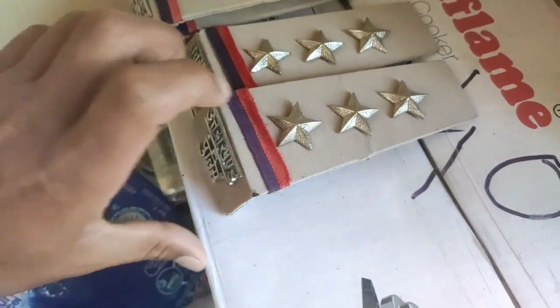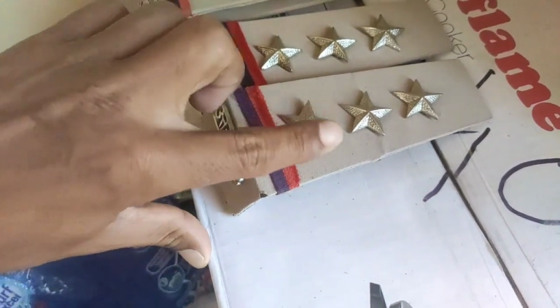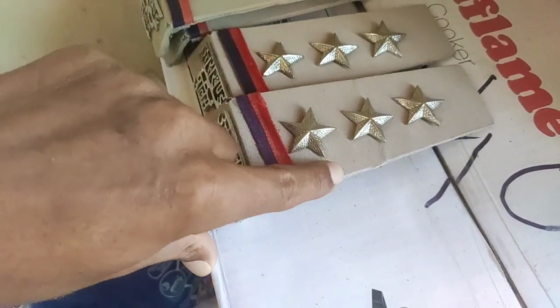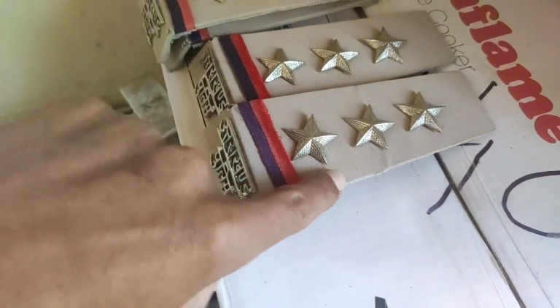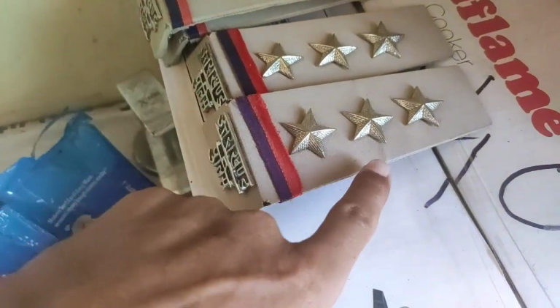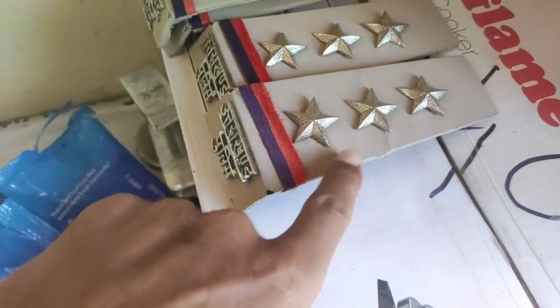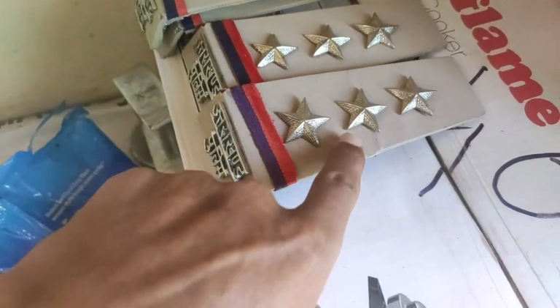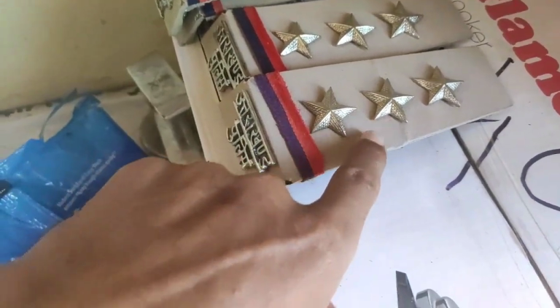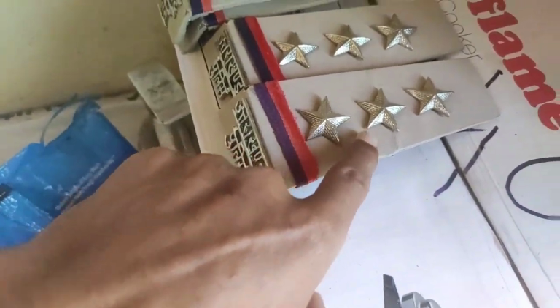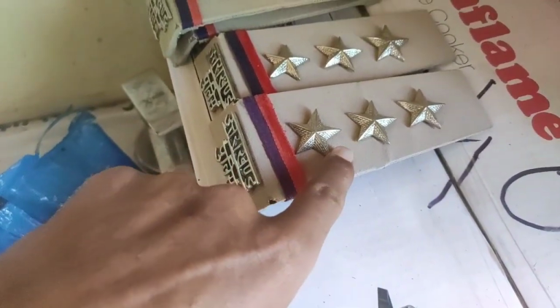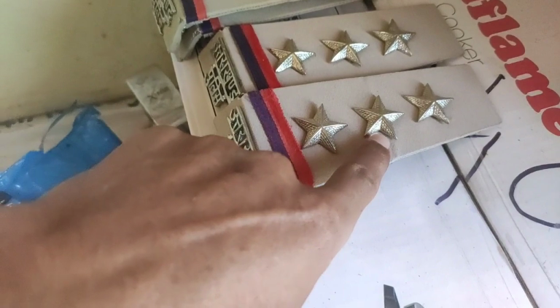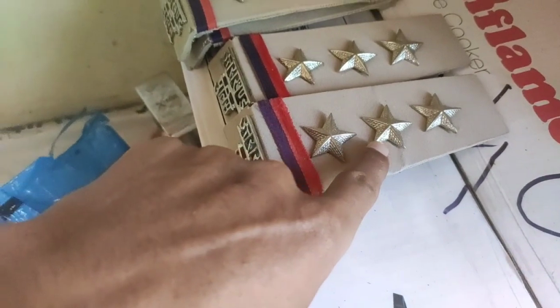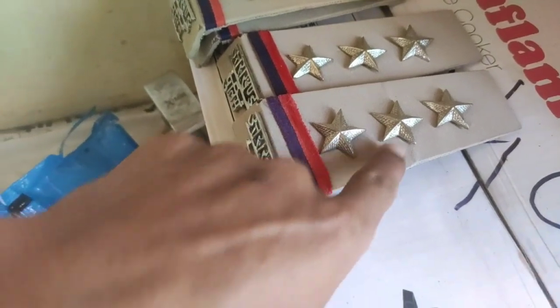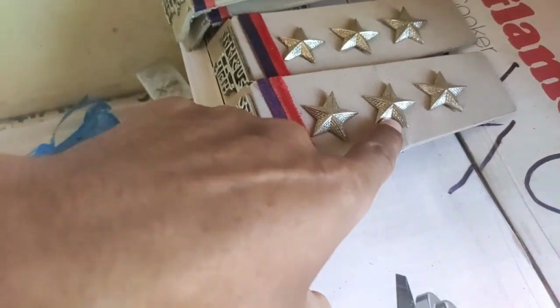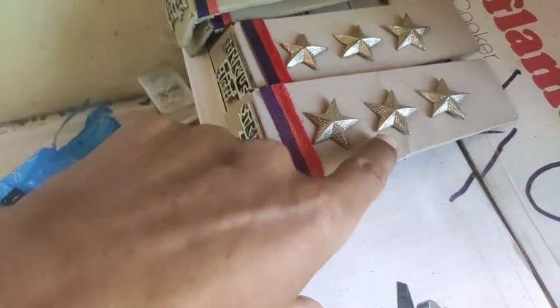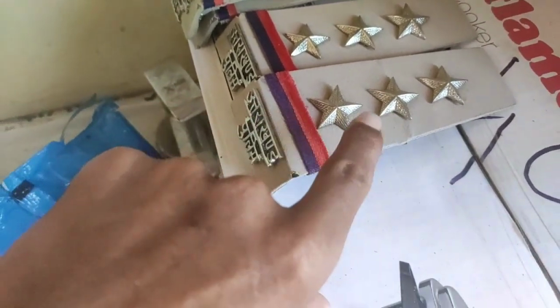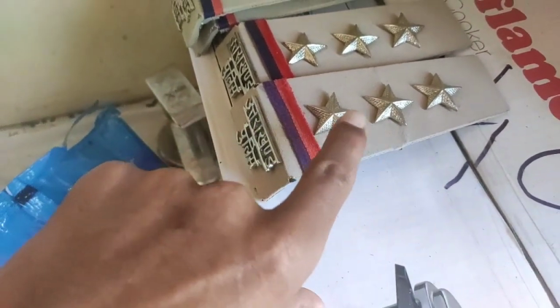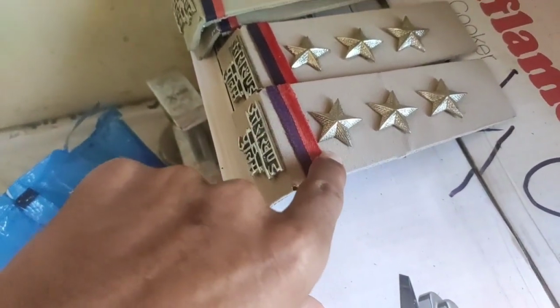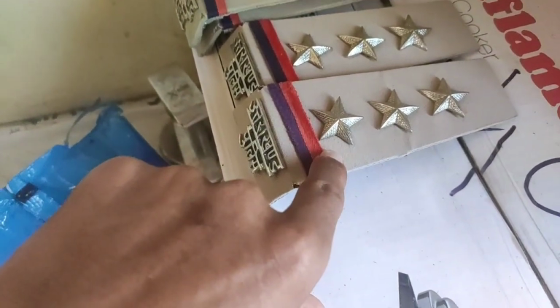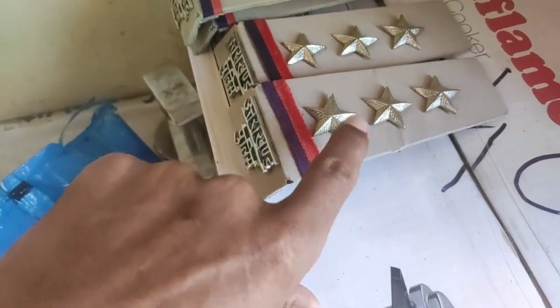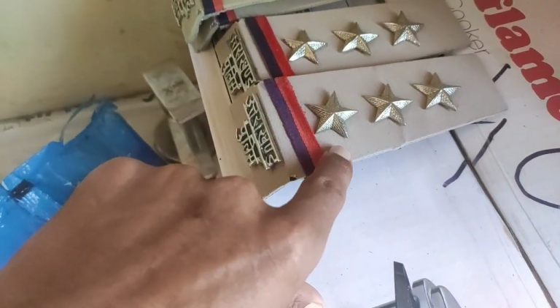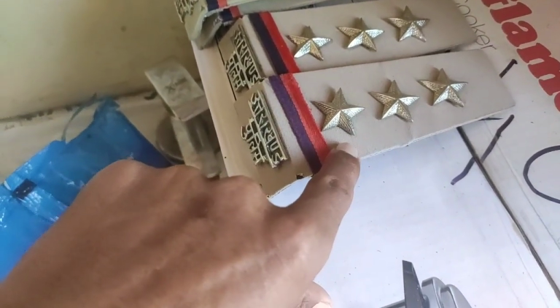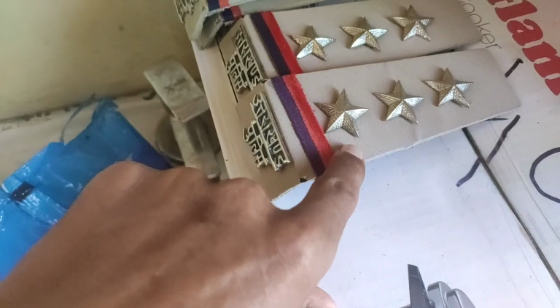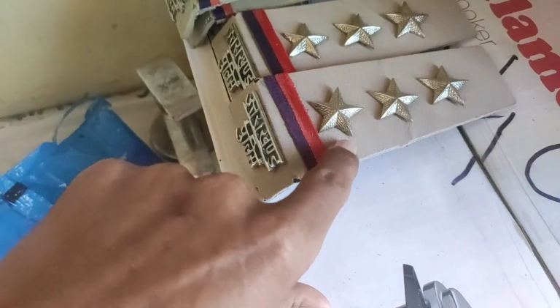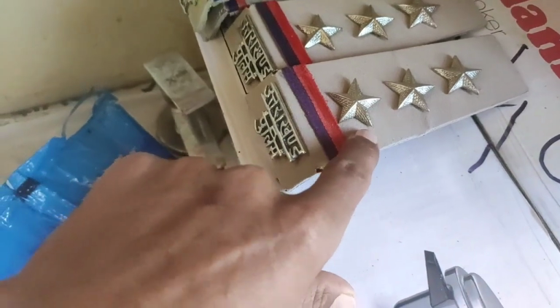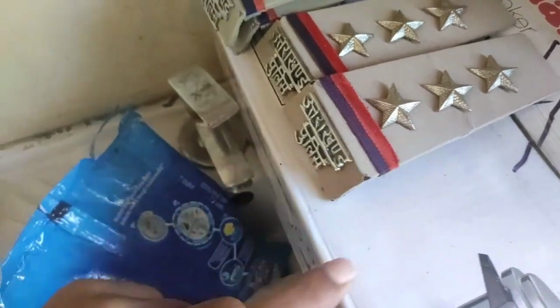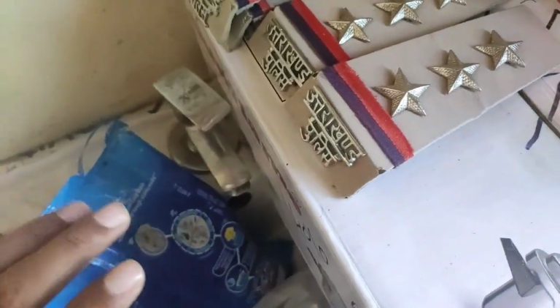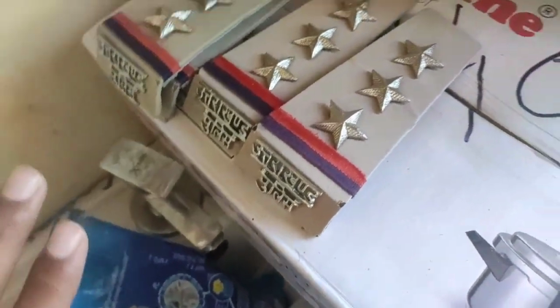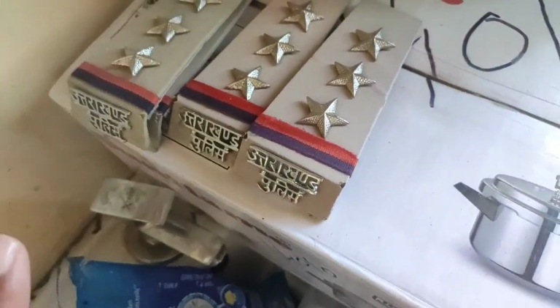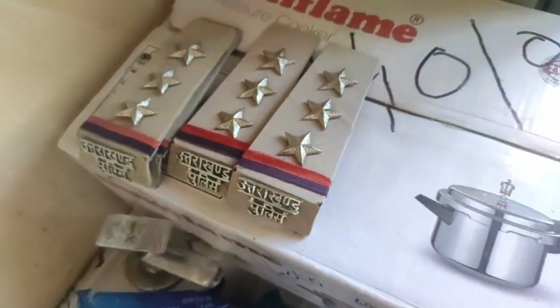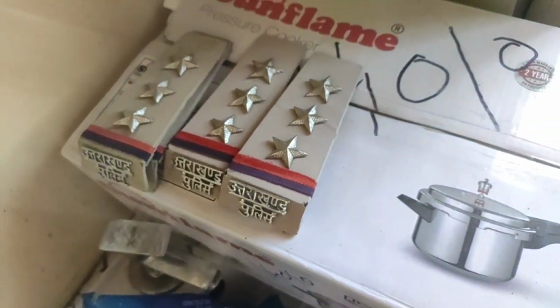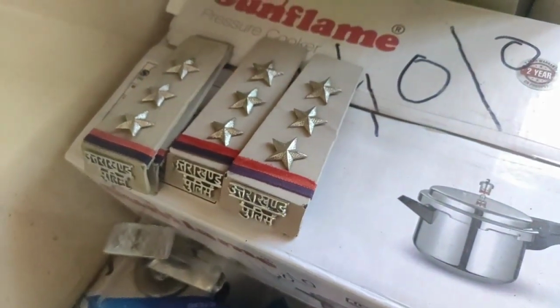I will tell you about the ranks: those who have three stars, they are called officers. Those who have two stars, they are called ASI. And those who have one star, they are also ASI. The bathroom has all the things.